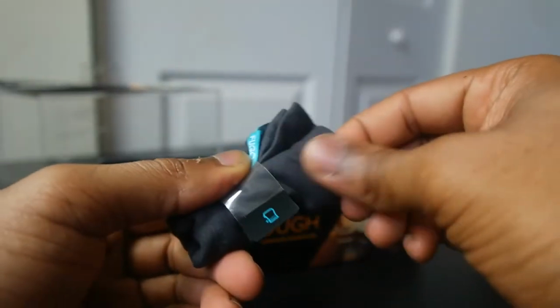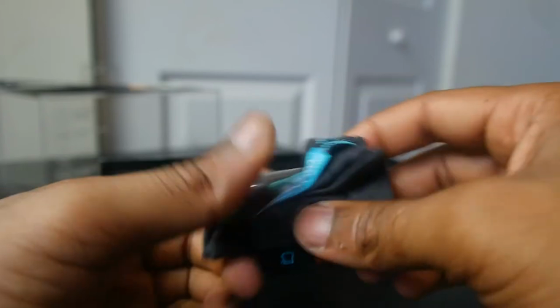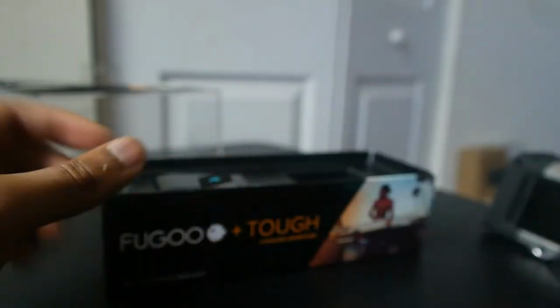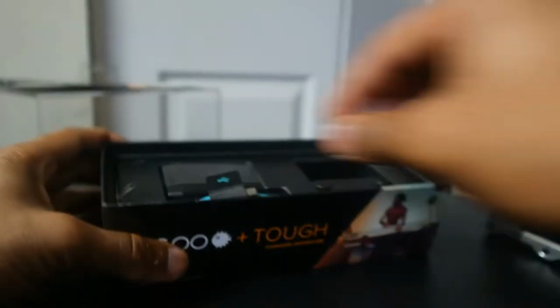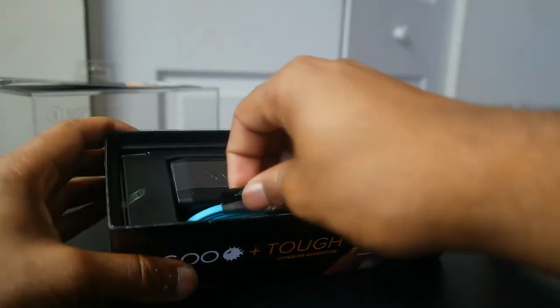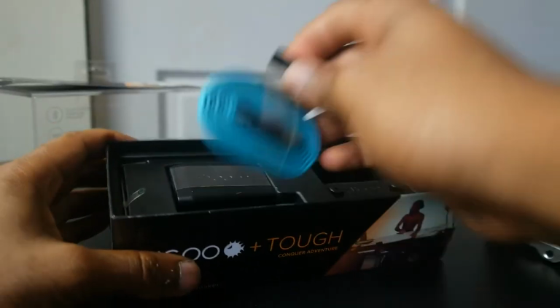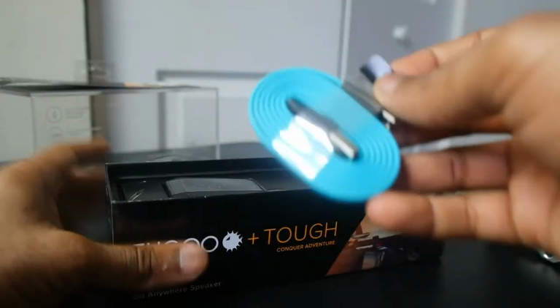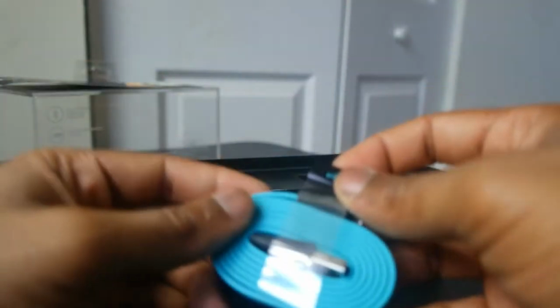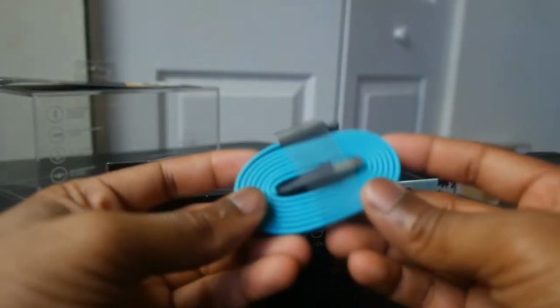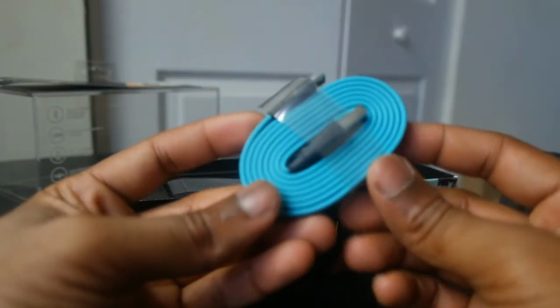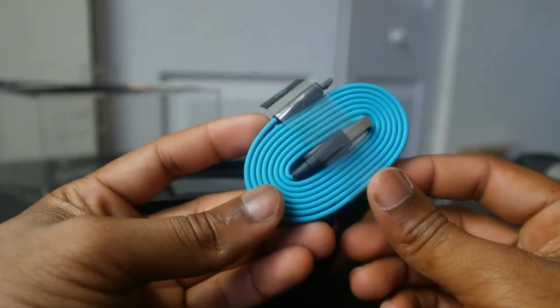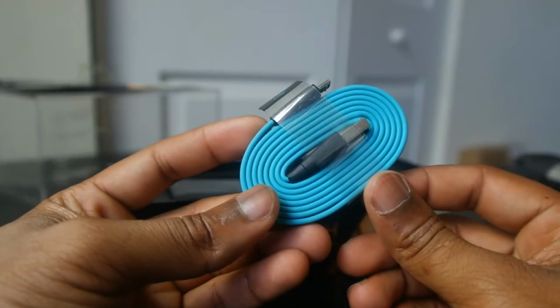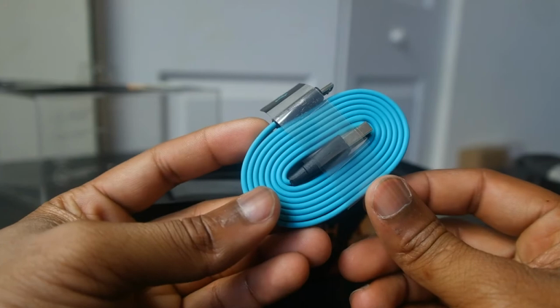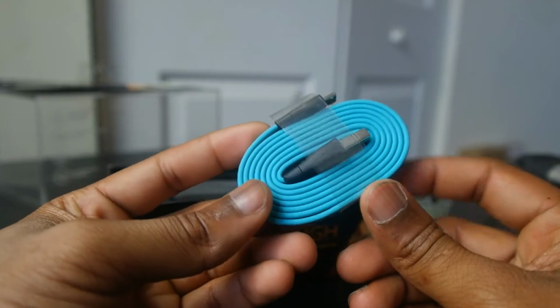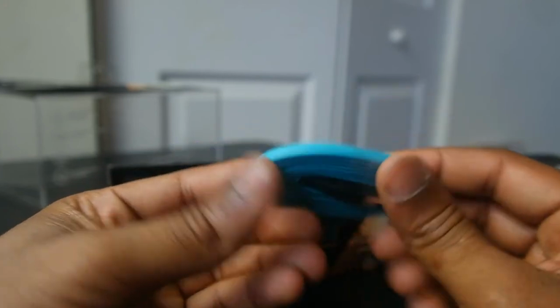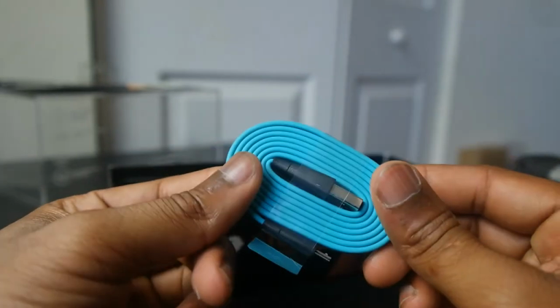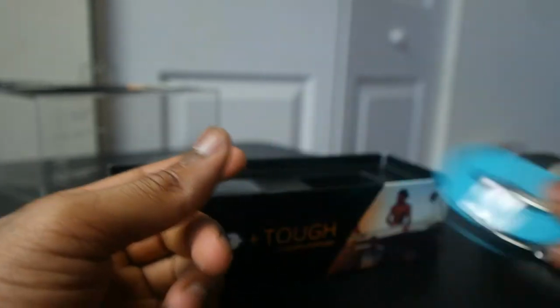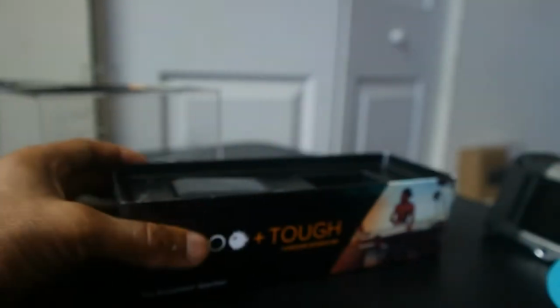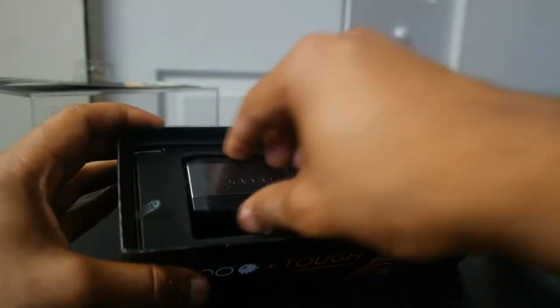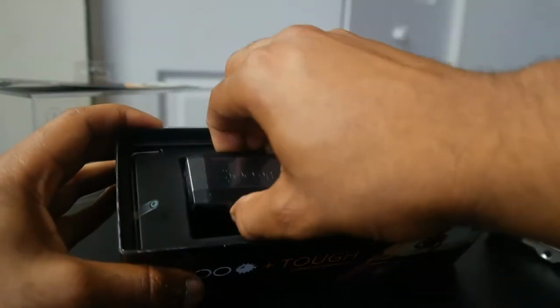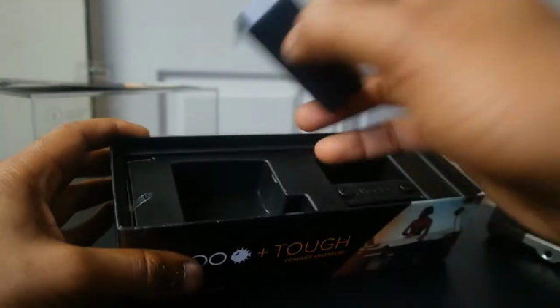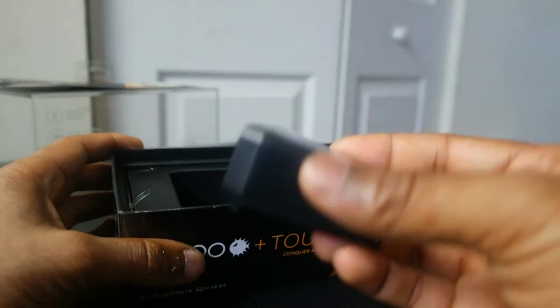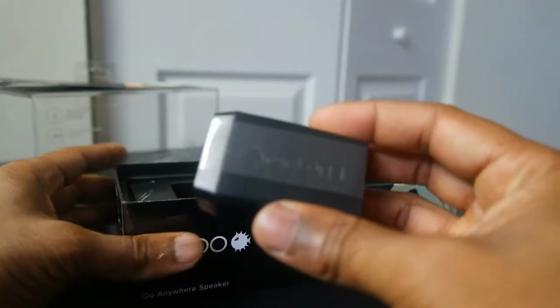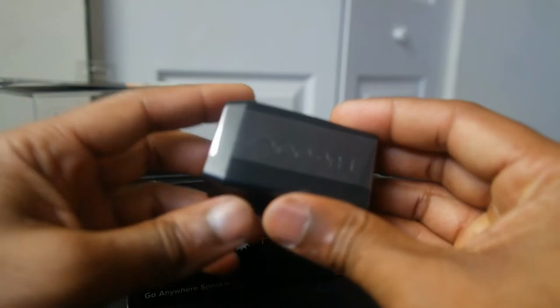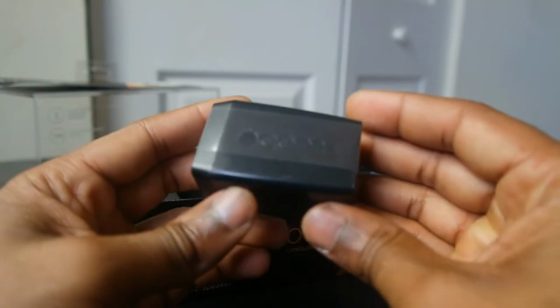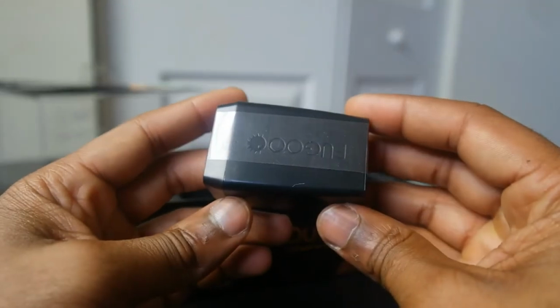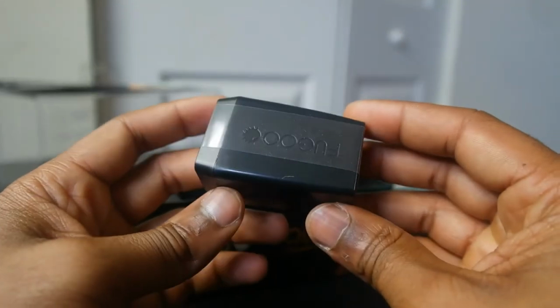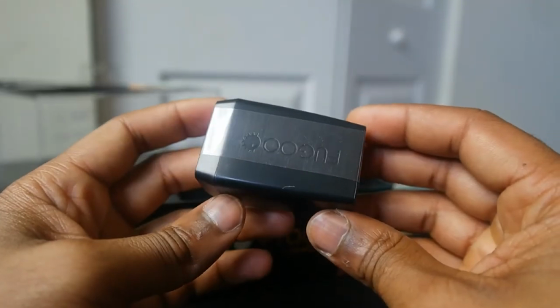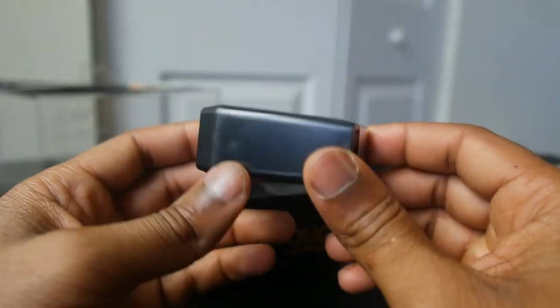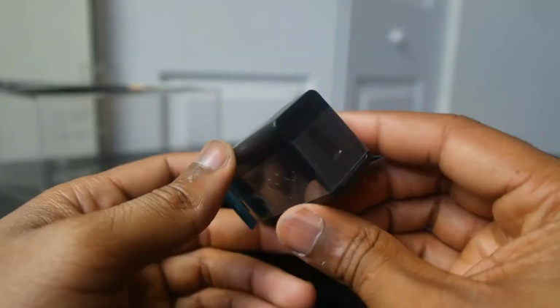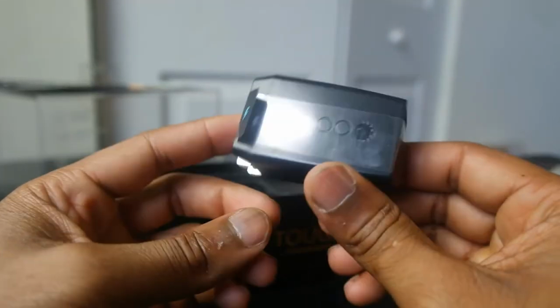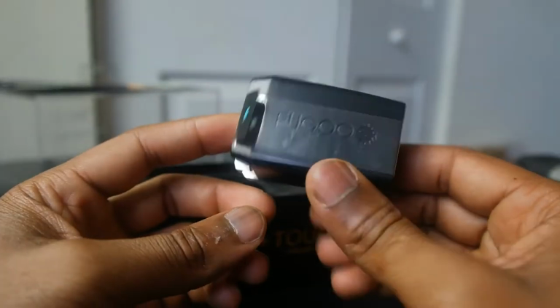The soft cloth pouch comes with lay-flat micro USB cables to charge your device either via your PC, or you can use the wall plug that is provided. So it's nice that it's included.